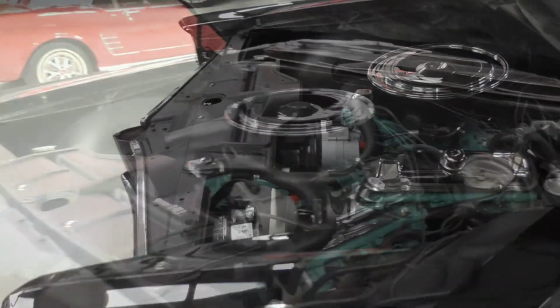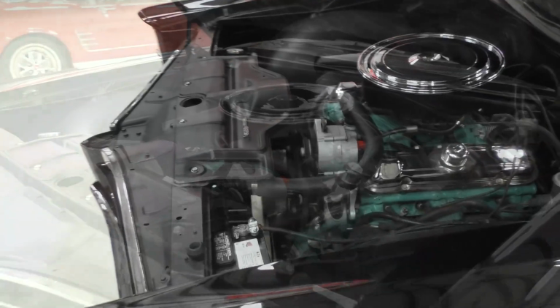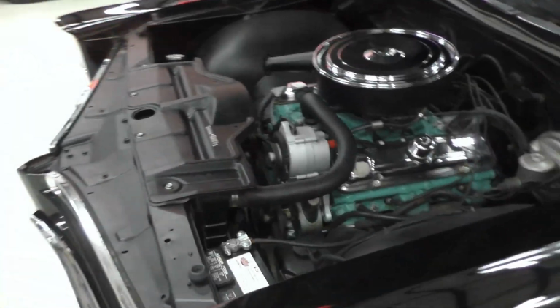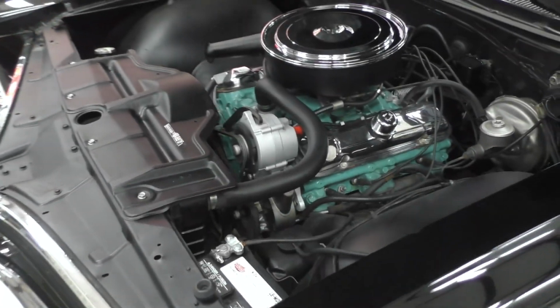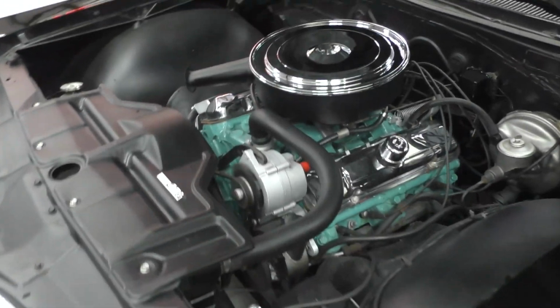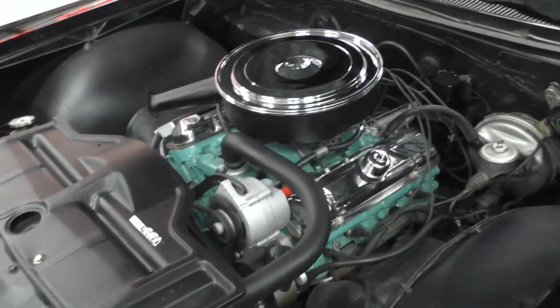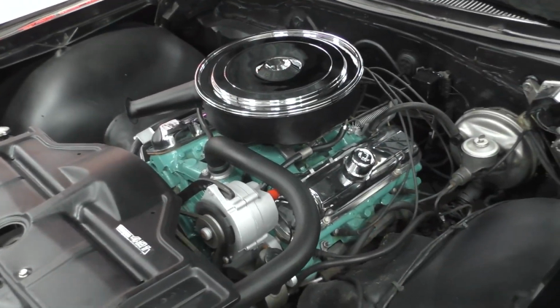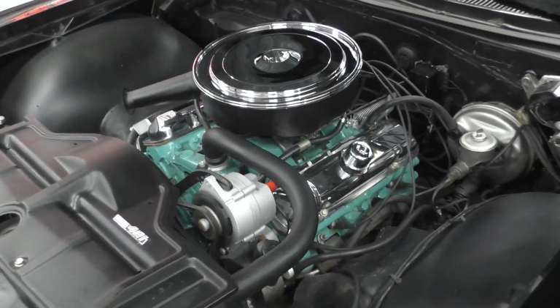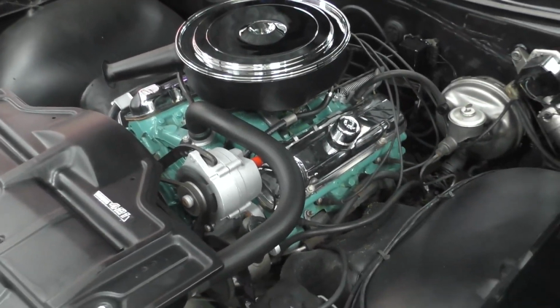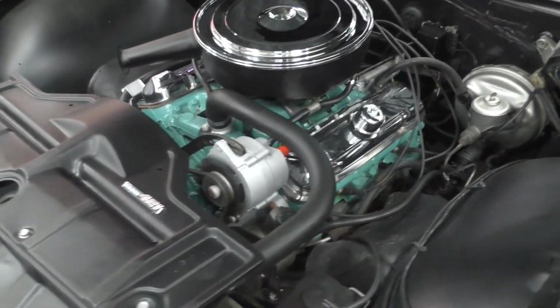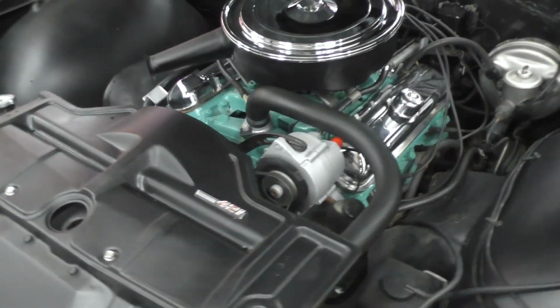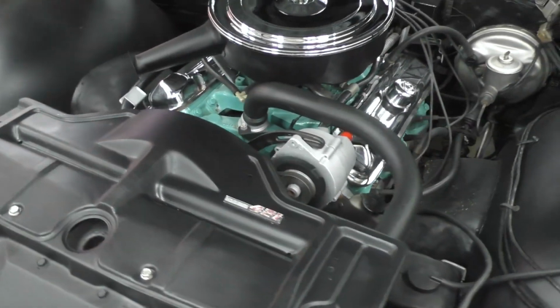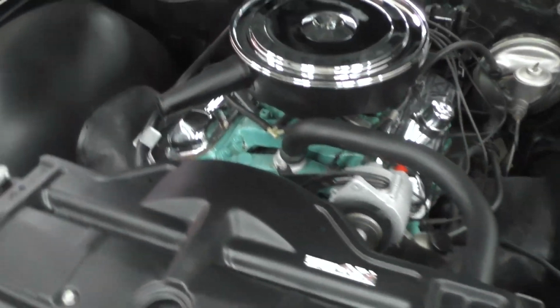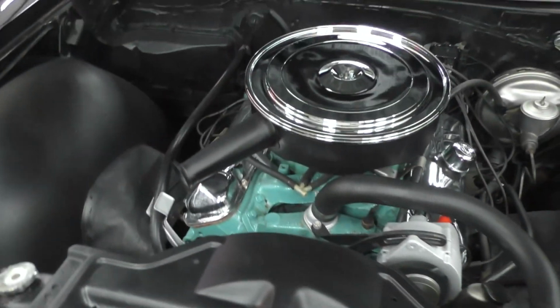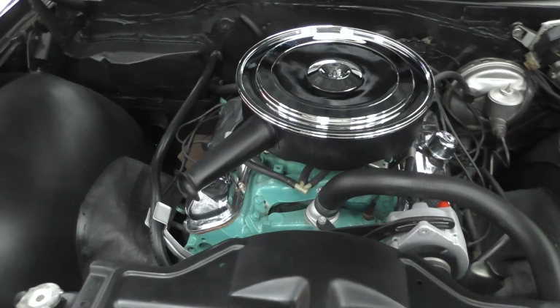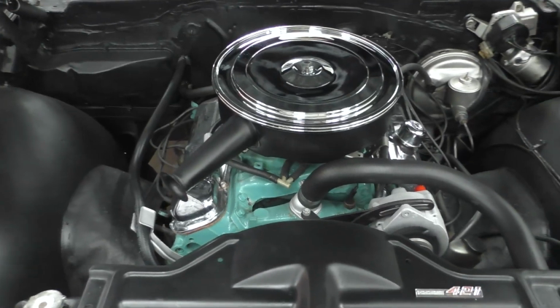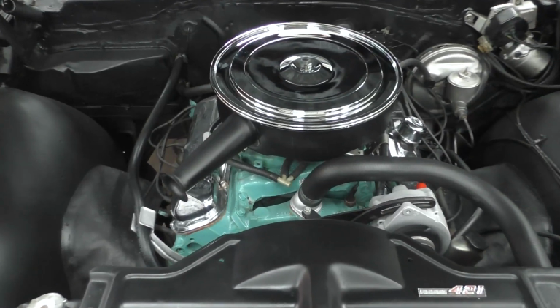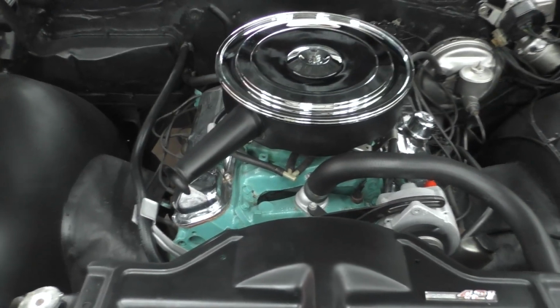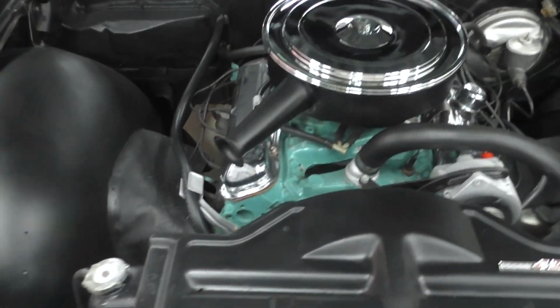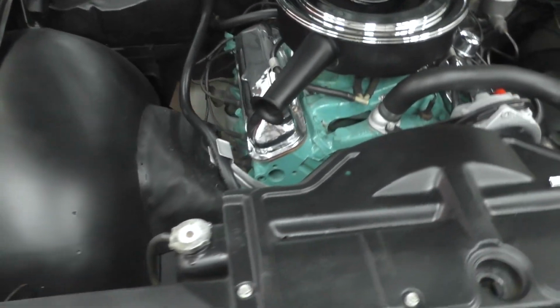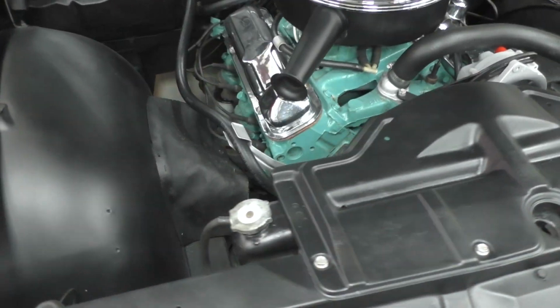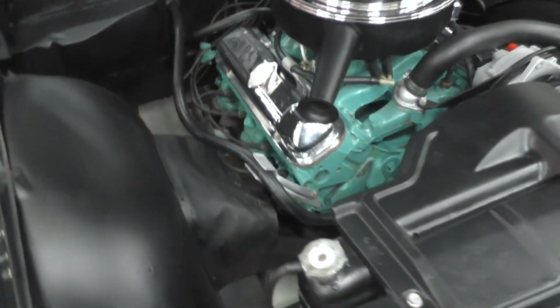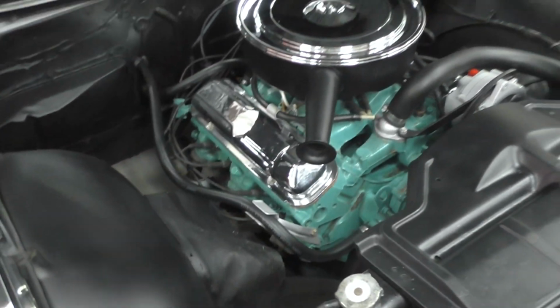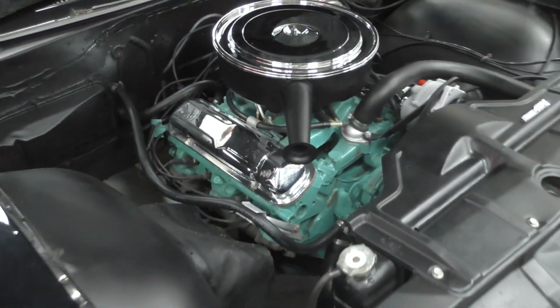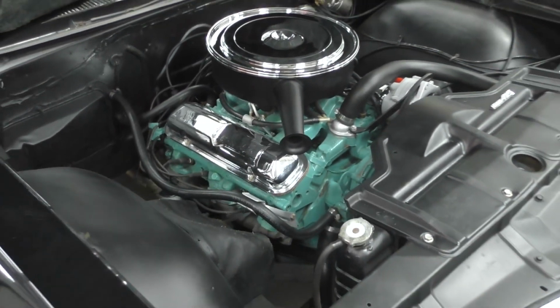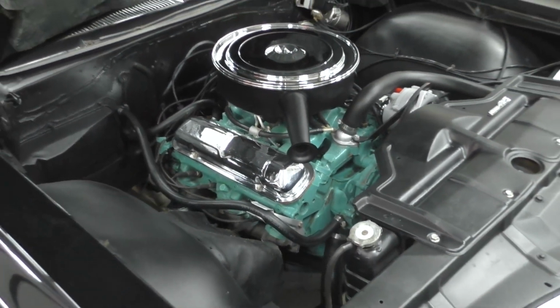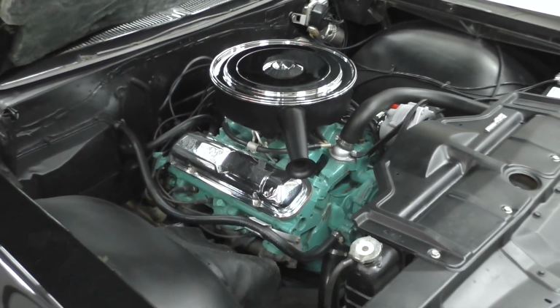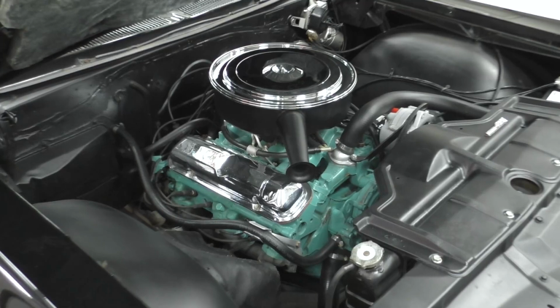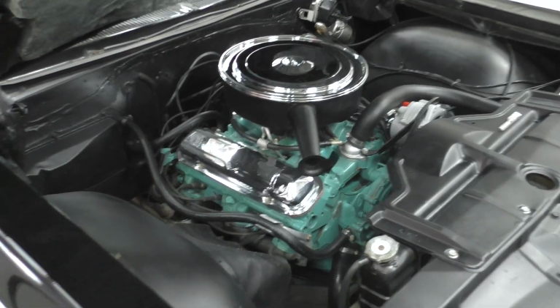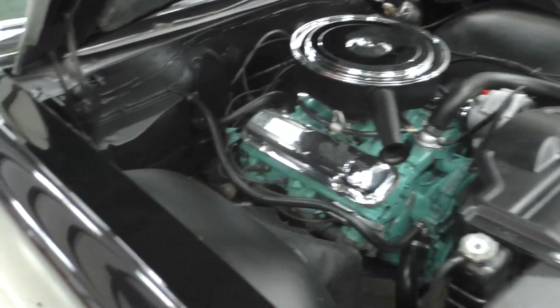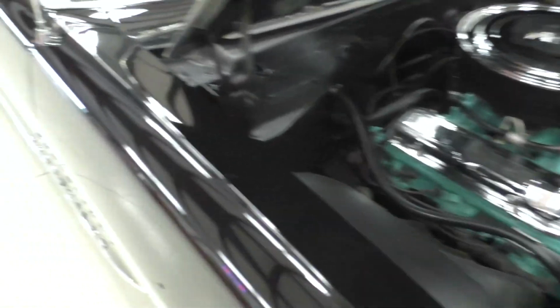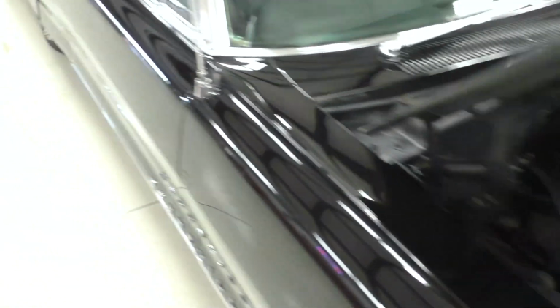All right, fired it up here for you - nice and smooth running. Quite a bit of horsepower underneath this big old black beauty. Let's hear it run.